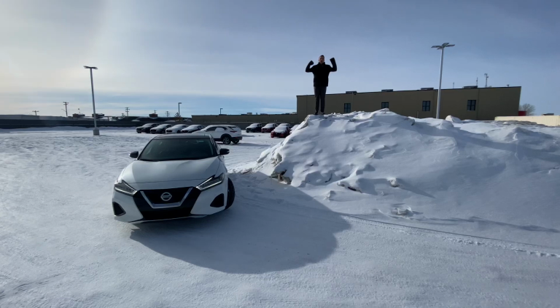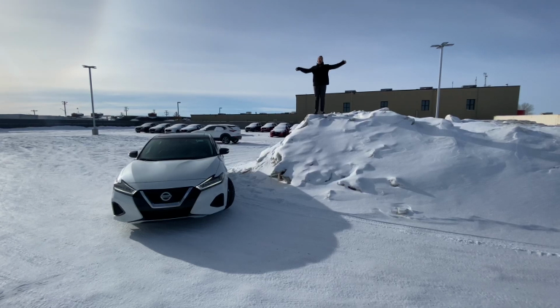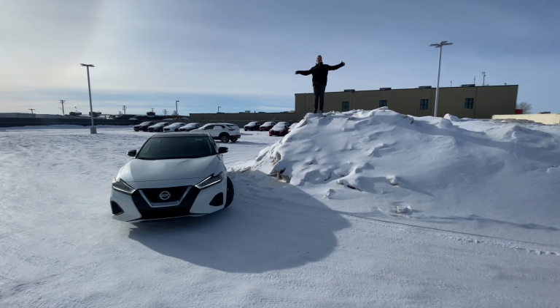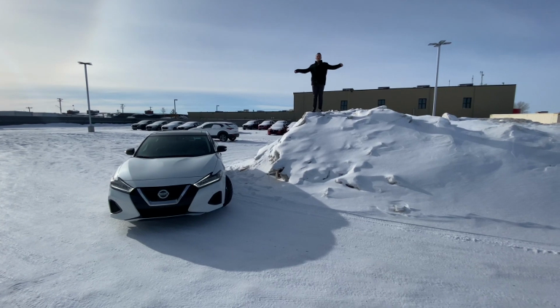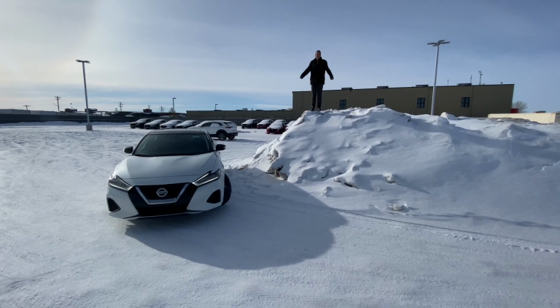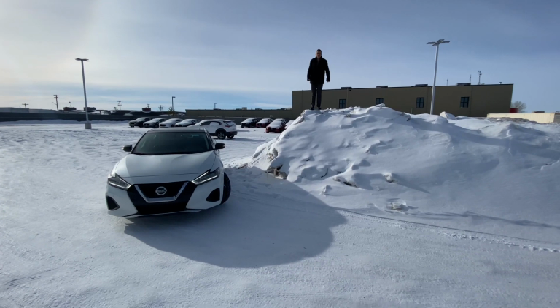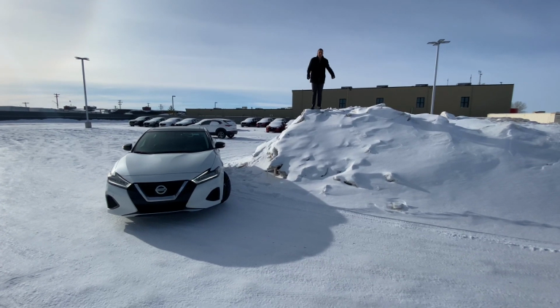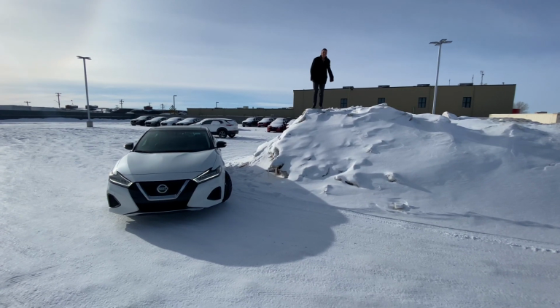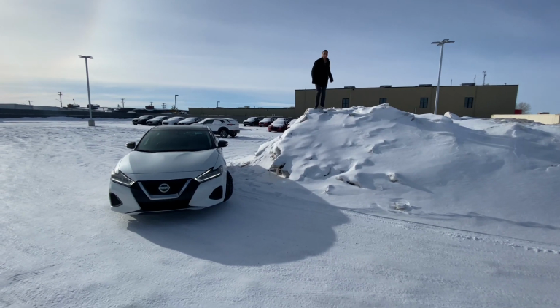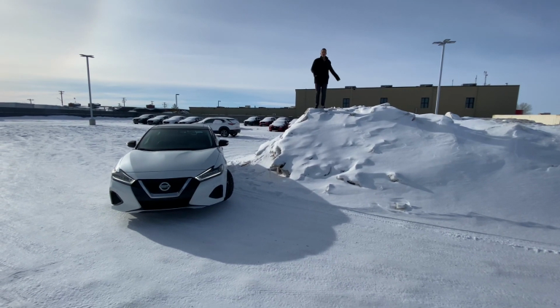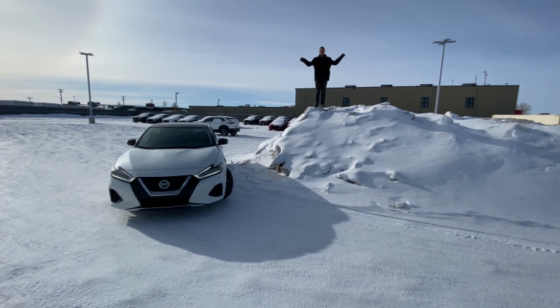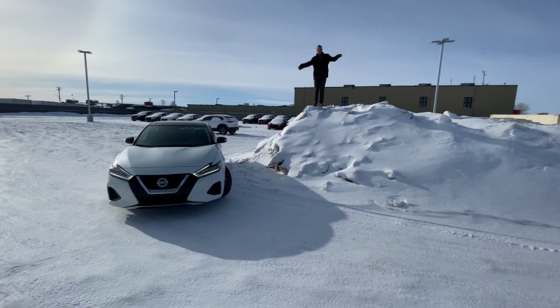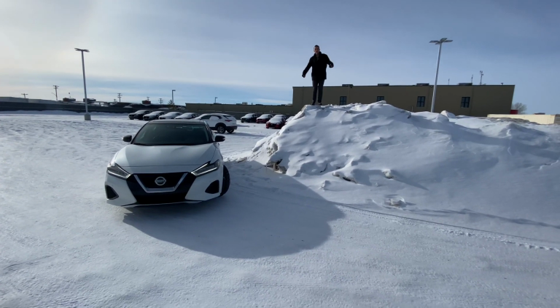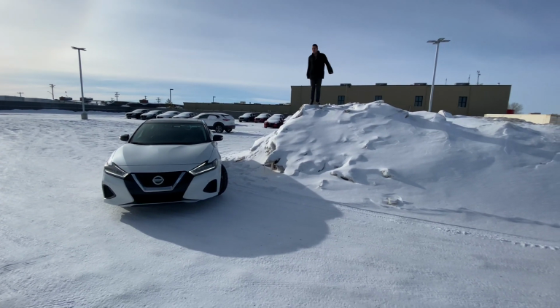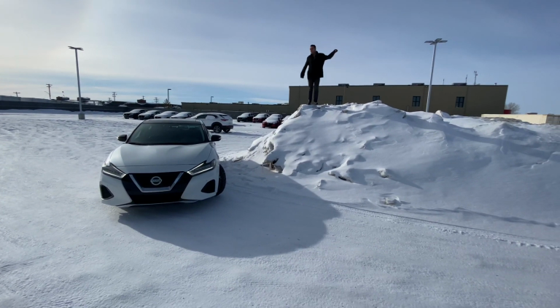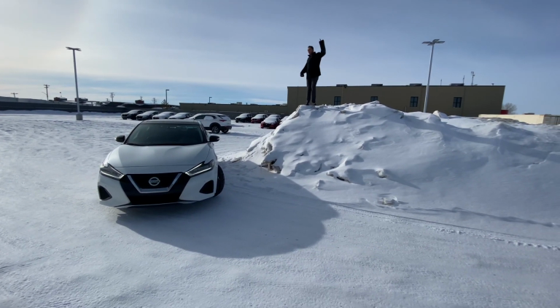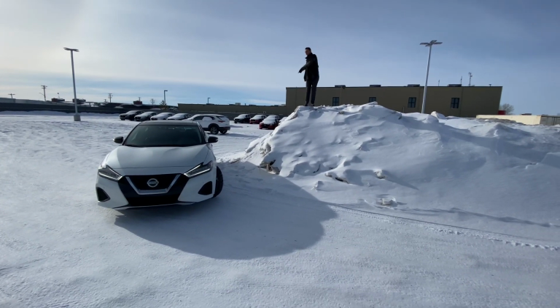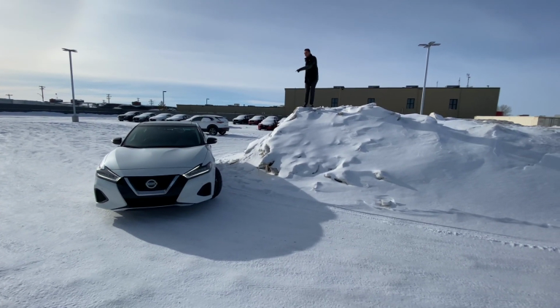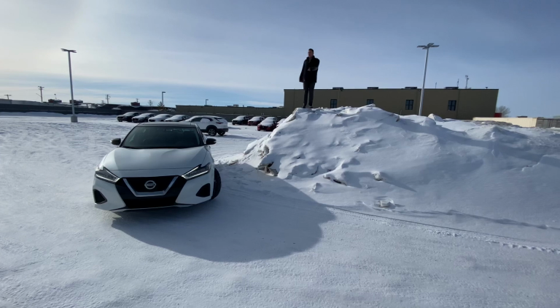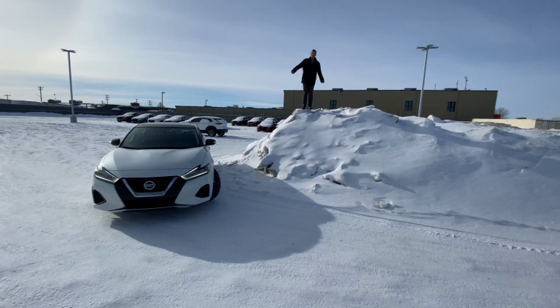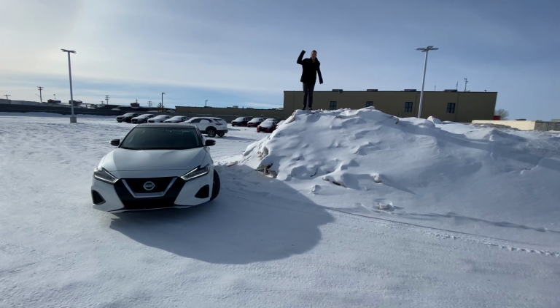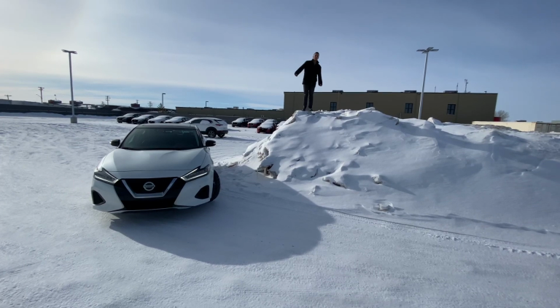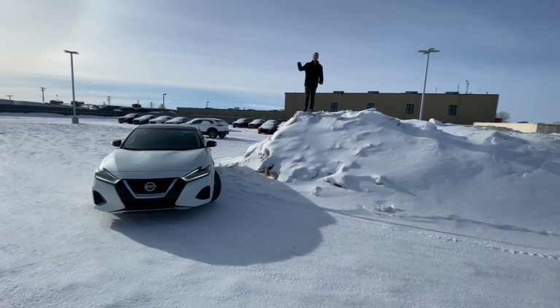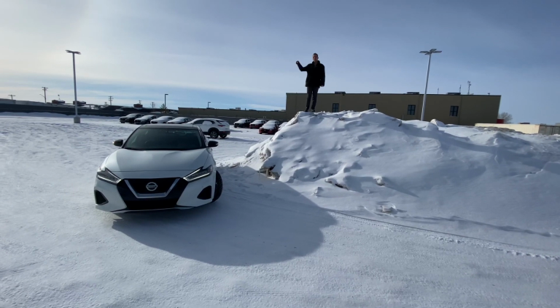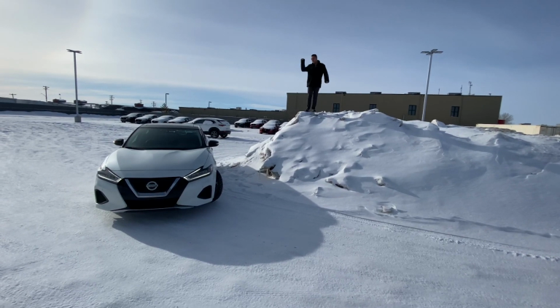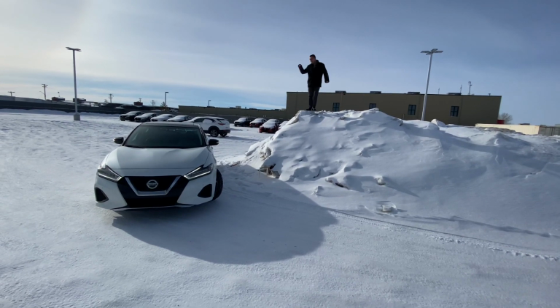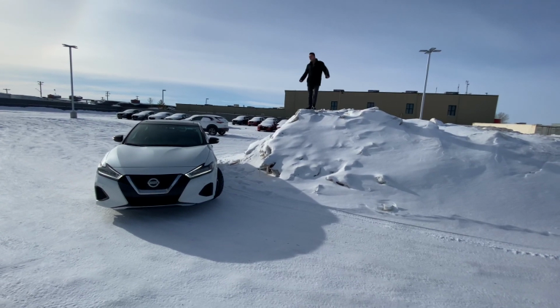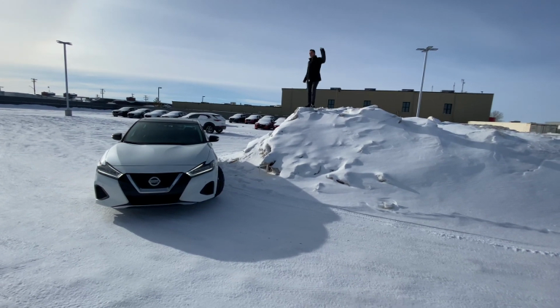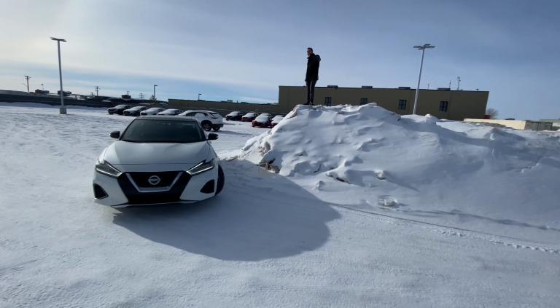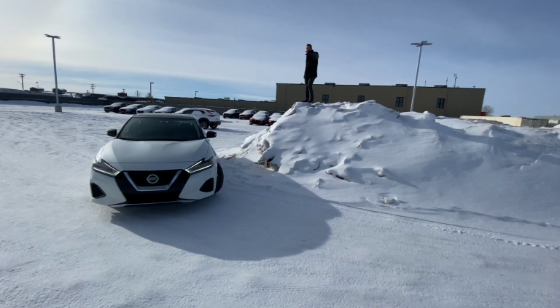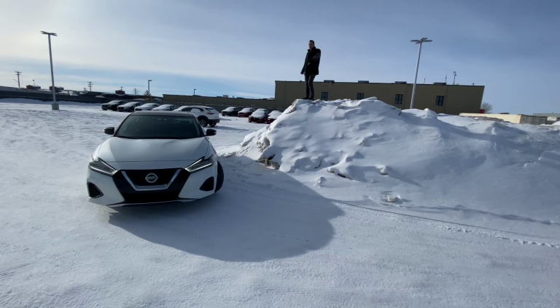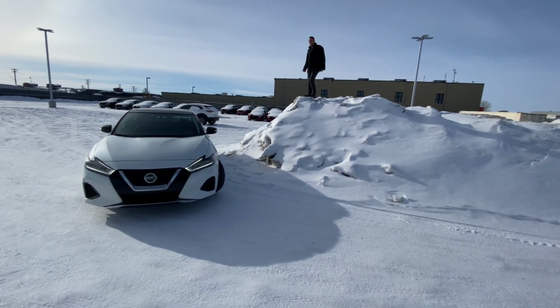Hello, it's Austin here with LA Nissan. Step in front of the camera and give you another look at our beautiful 2019 Nissan Maxima.